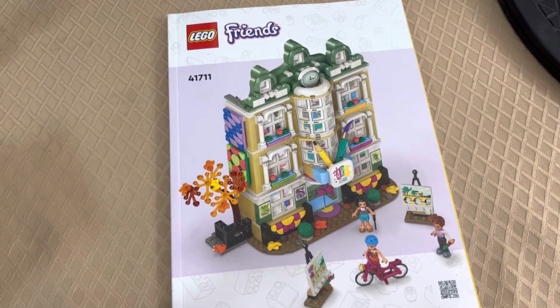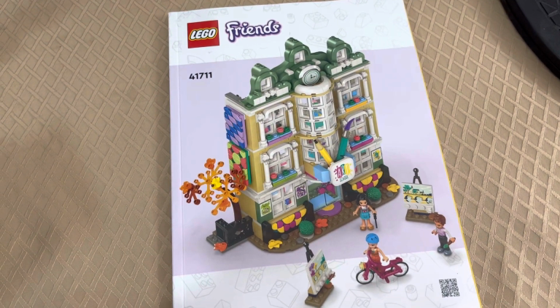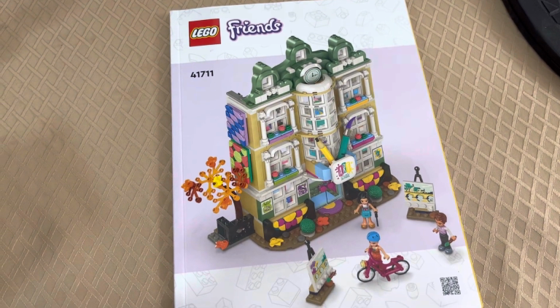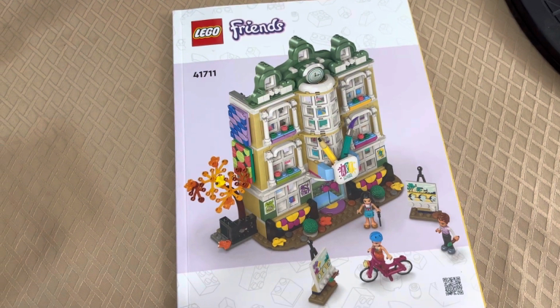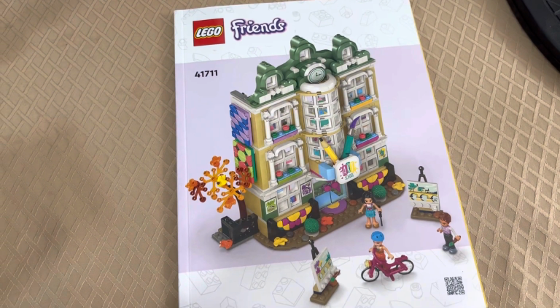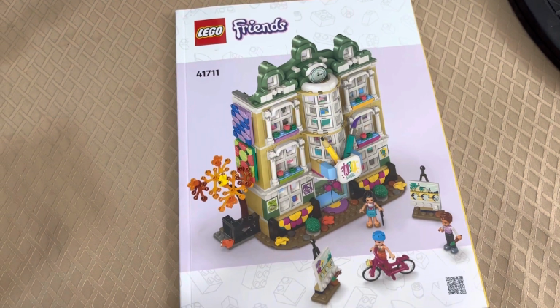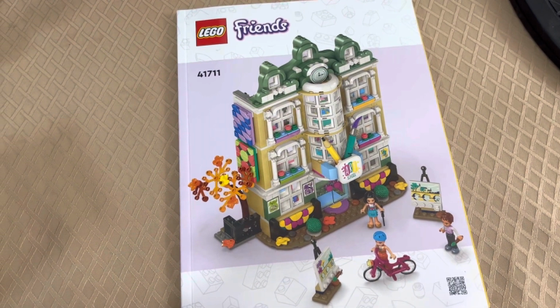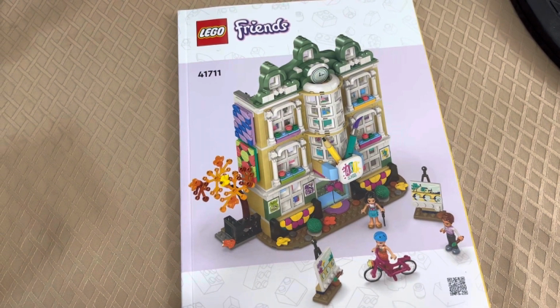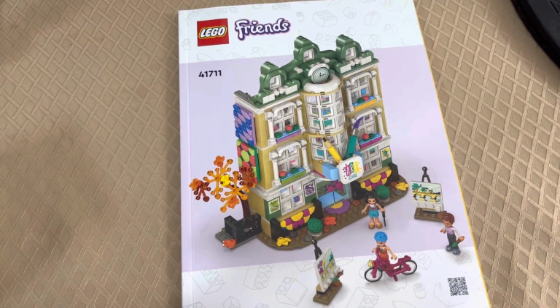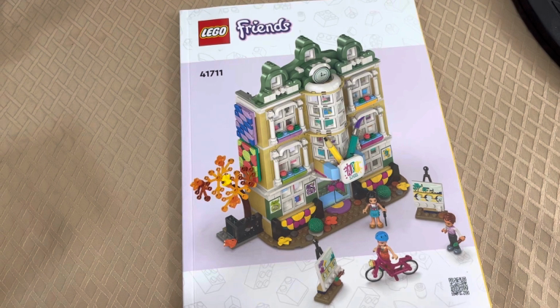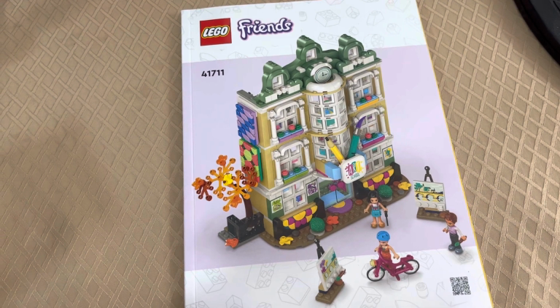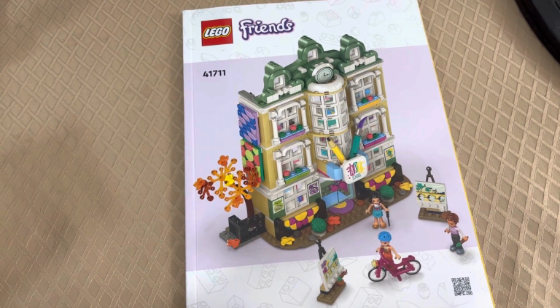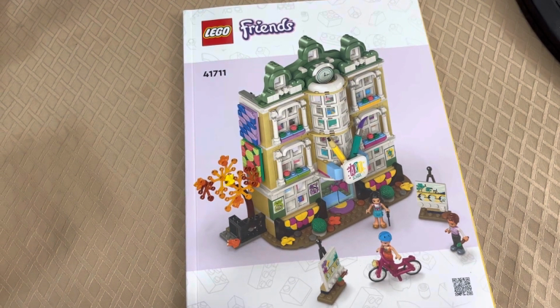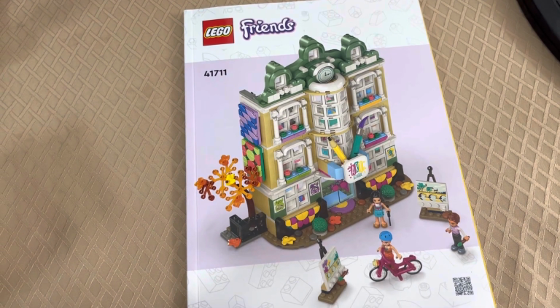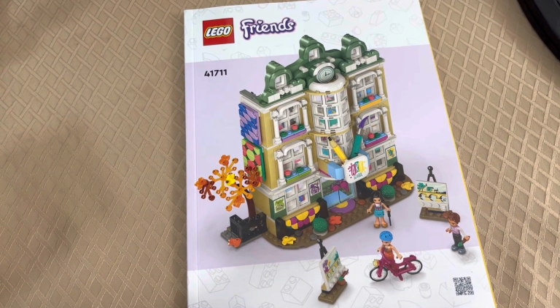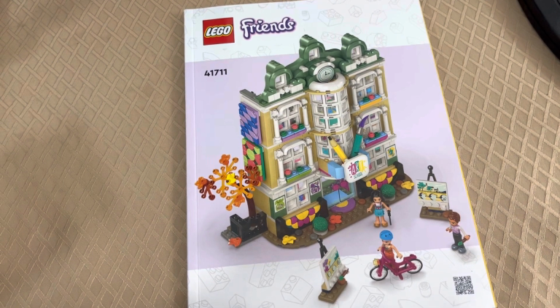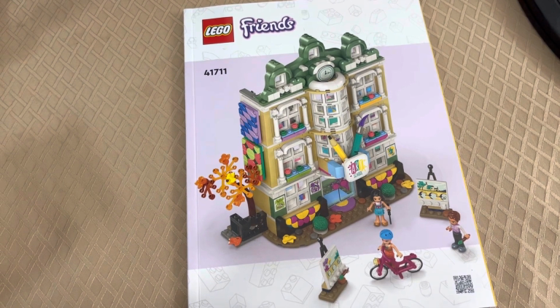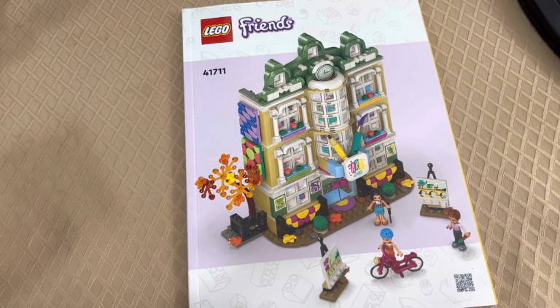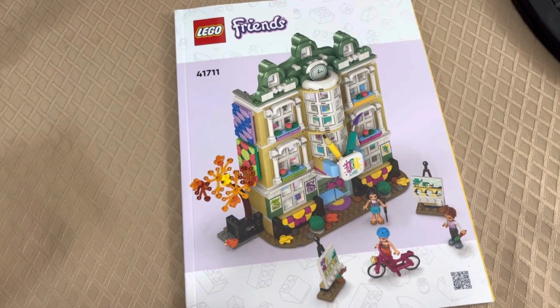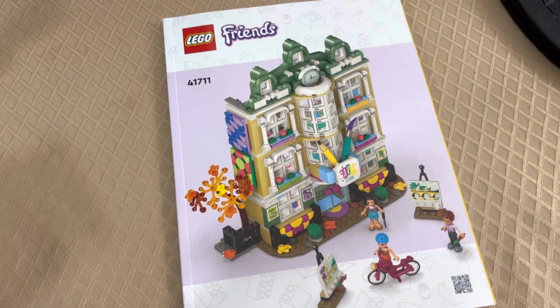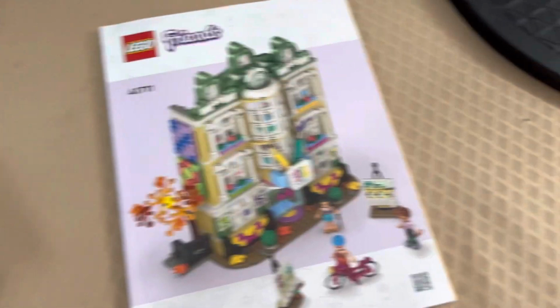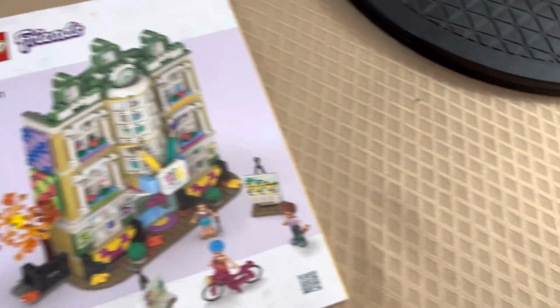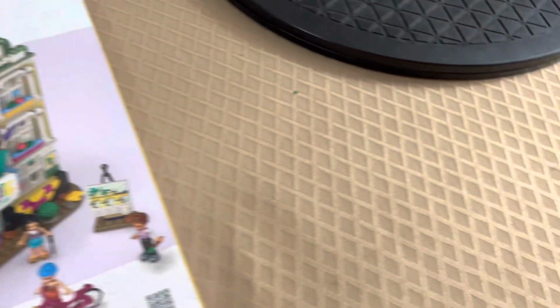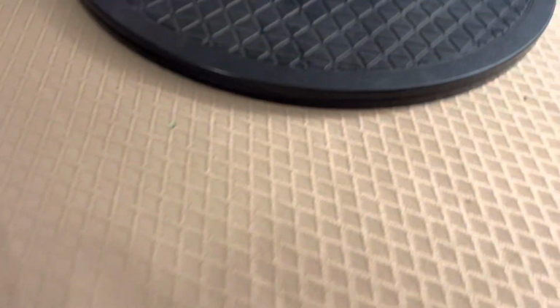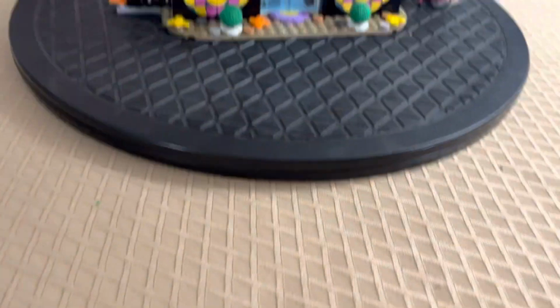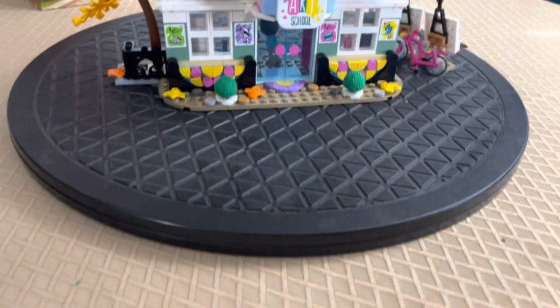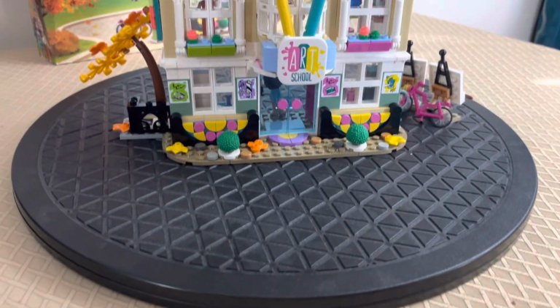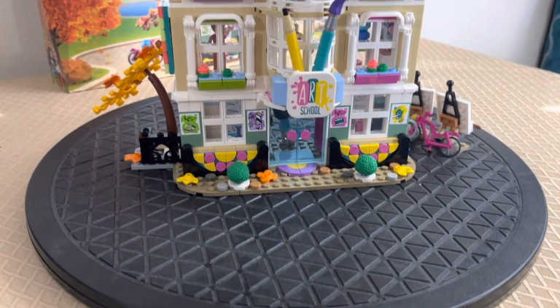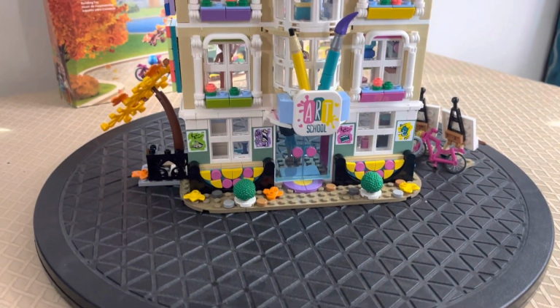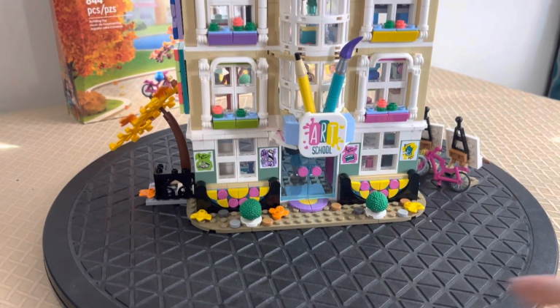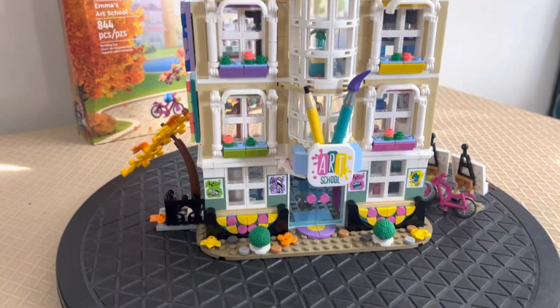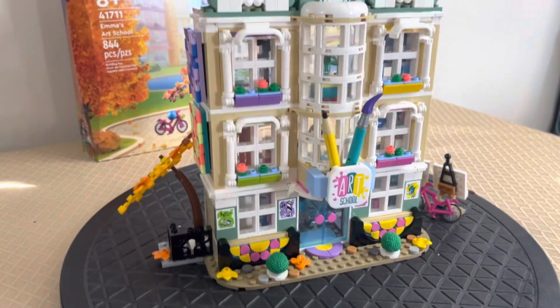Welcome back to Lego Holds My Life Together. Today we have a Lego Friends set, Emma's Art School, set number 41711. This is a set my daughter Lana got for her birthday and wanted to show it off. Lana, why don't you show us around?